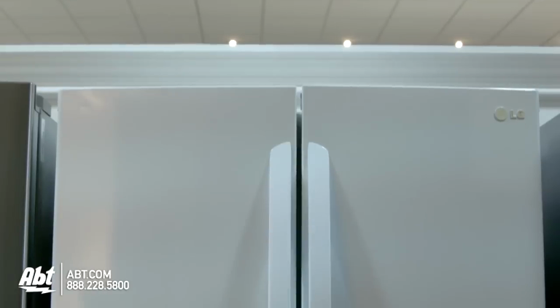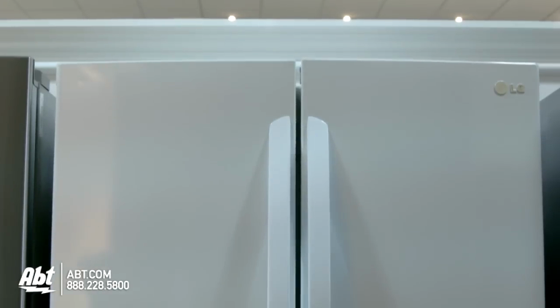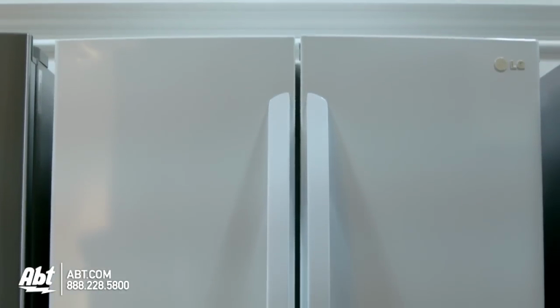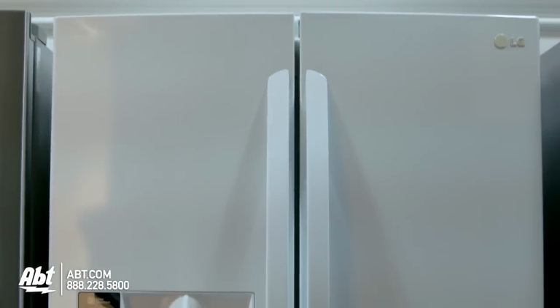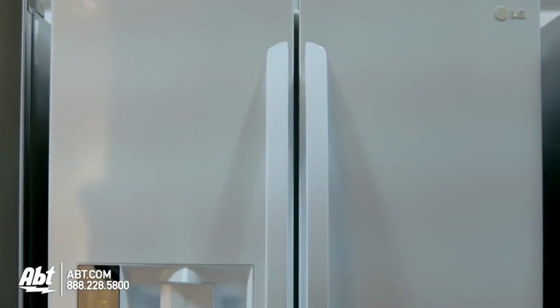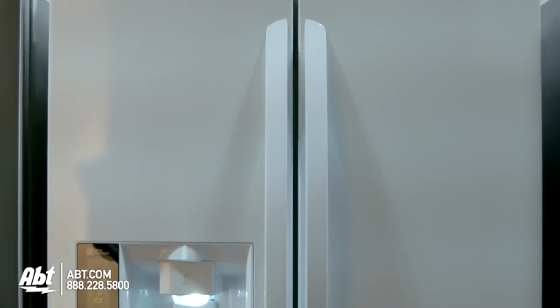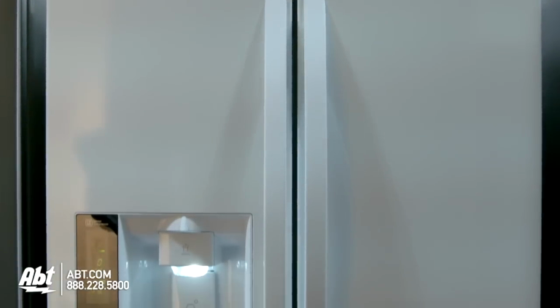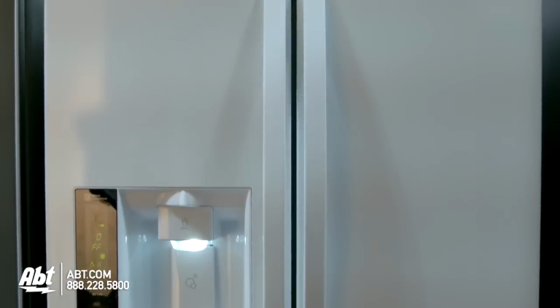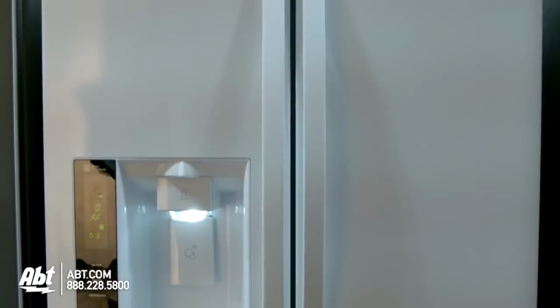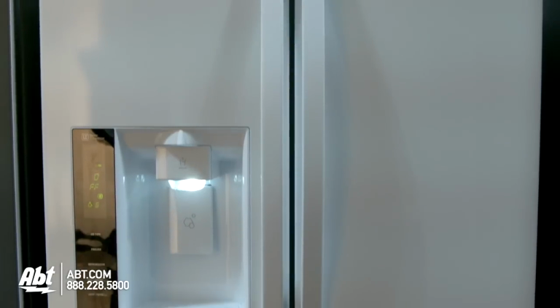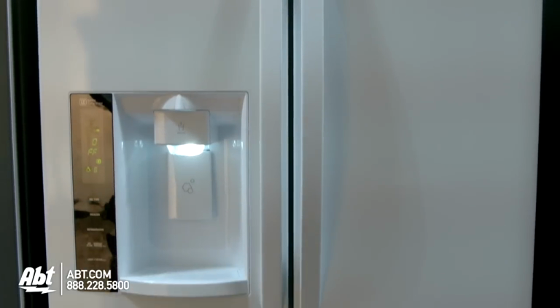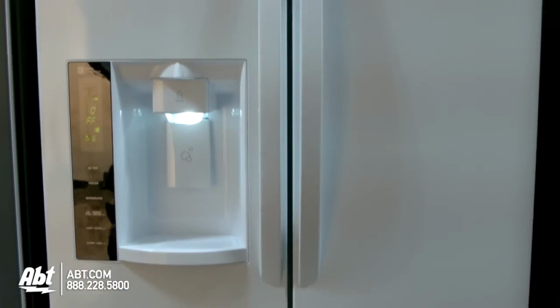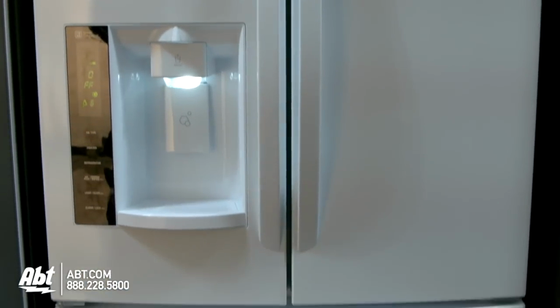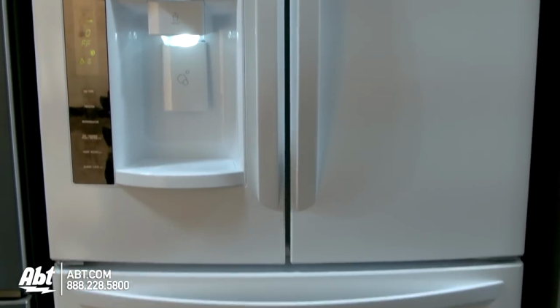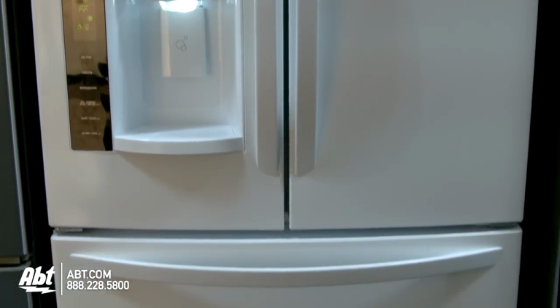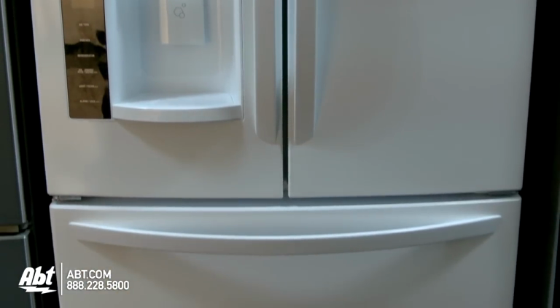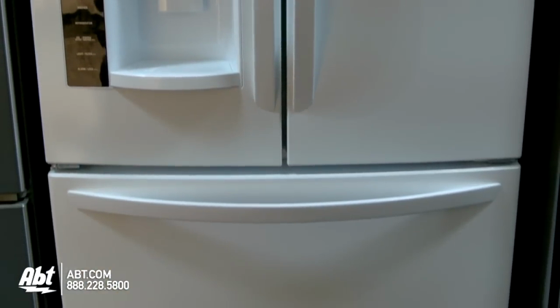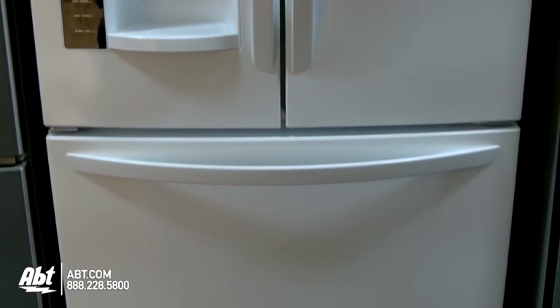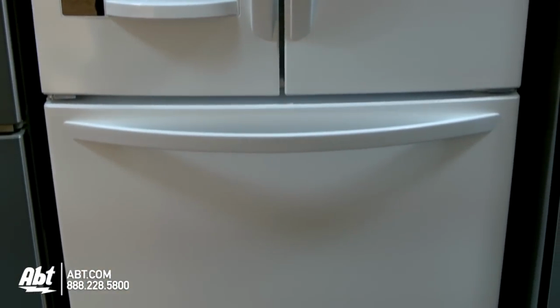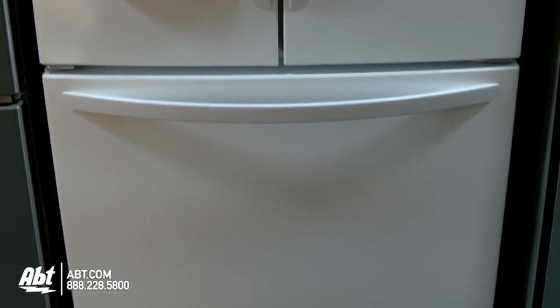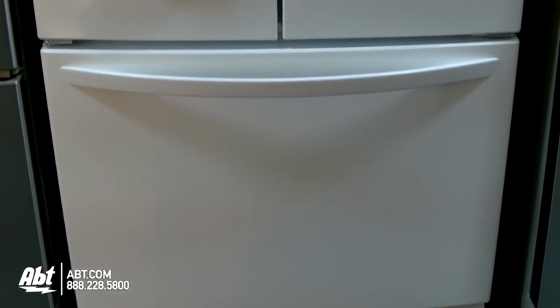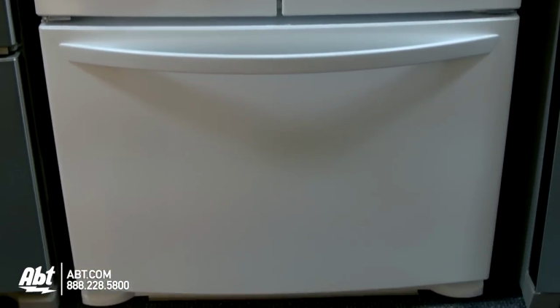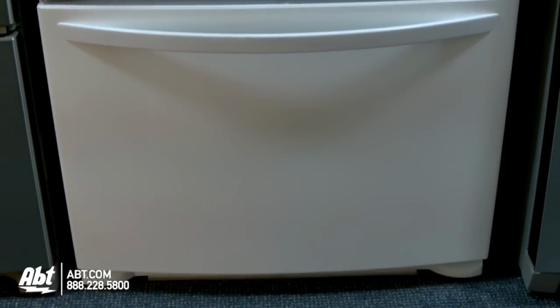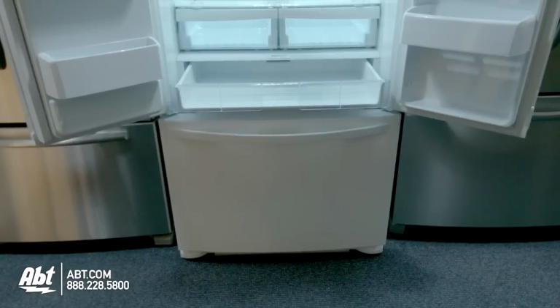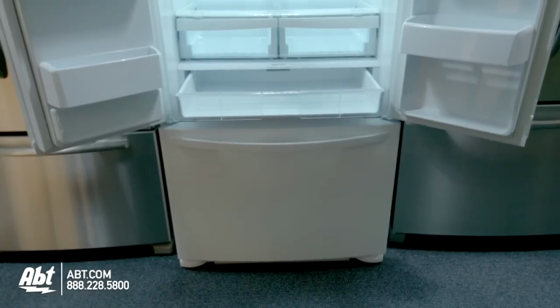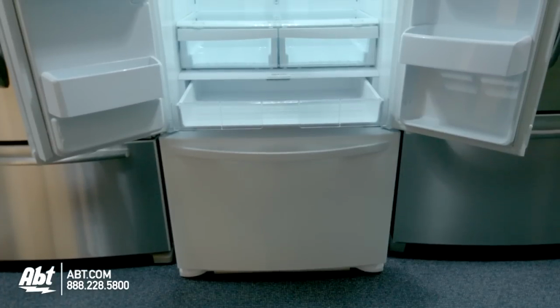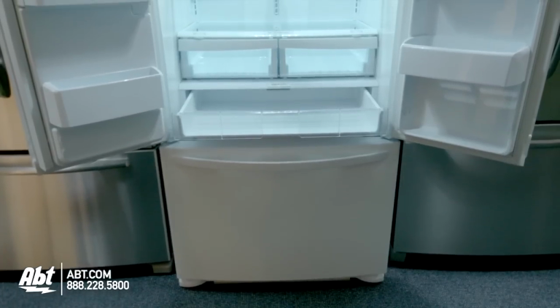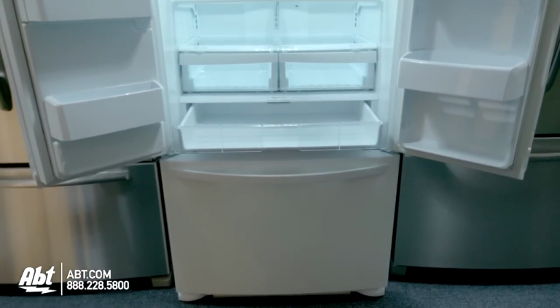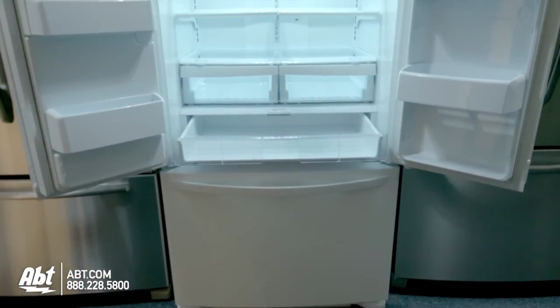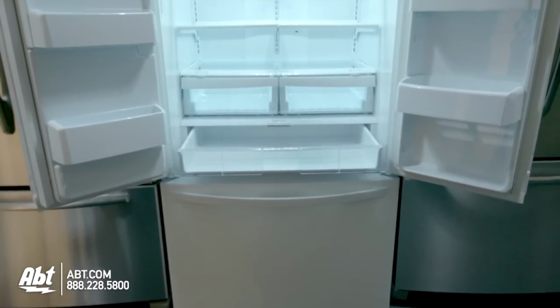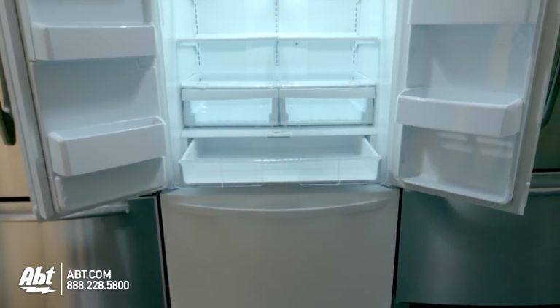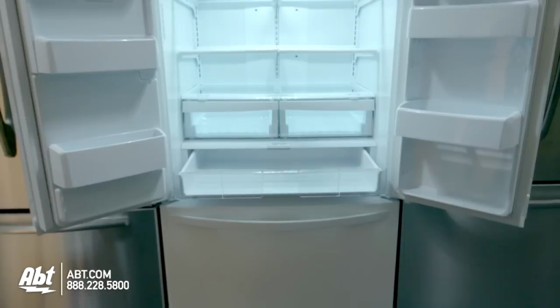LG French Door Refrigerator, model LF-X25974SW. This refrigerator holds 24.7 cubic feet of storage and is ENERGY STAR rated.